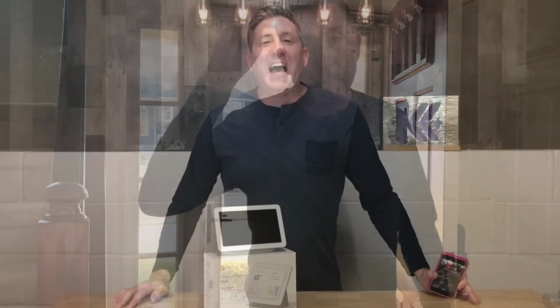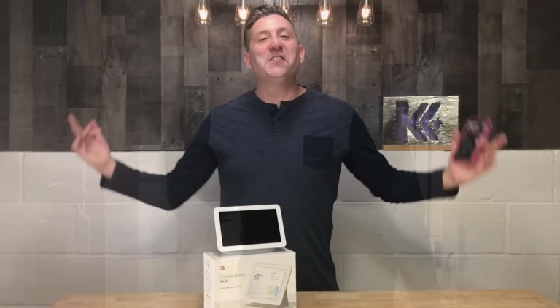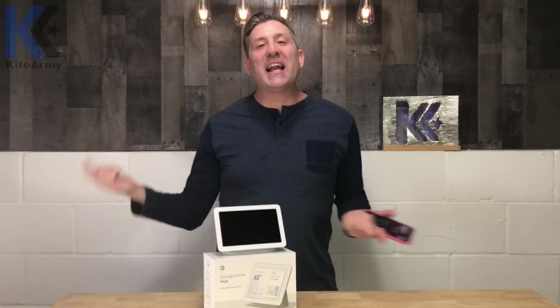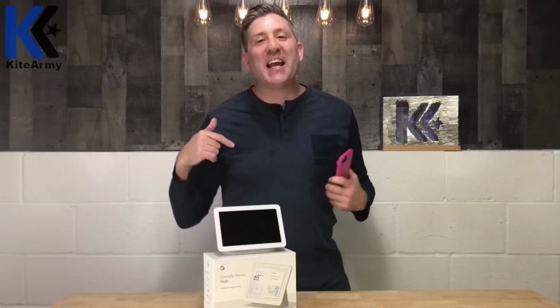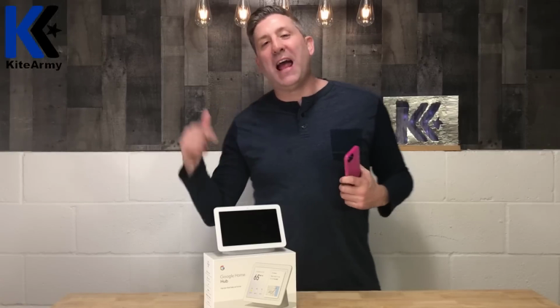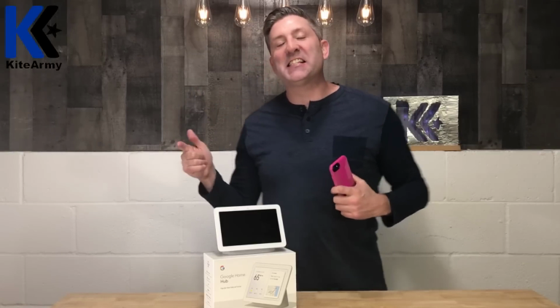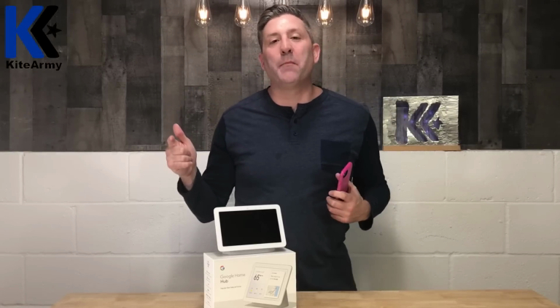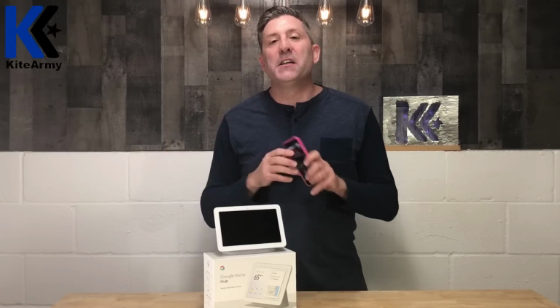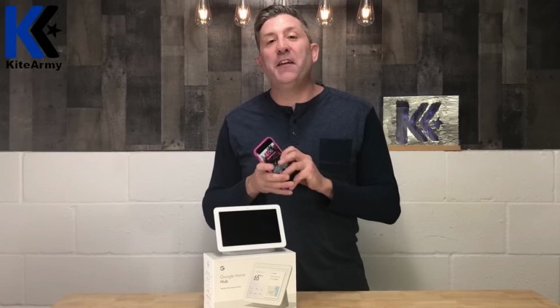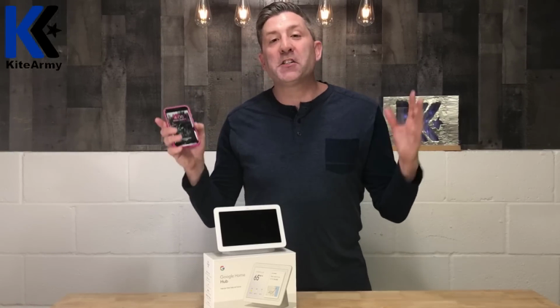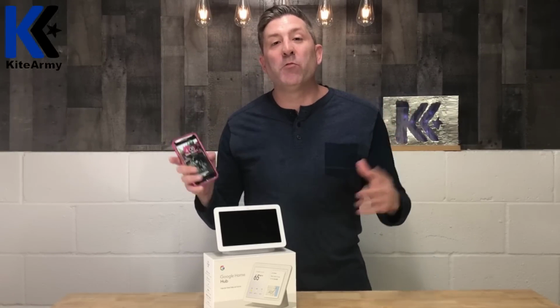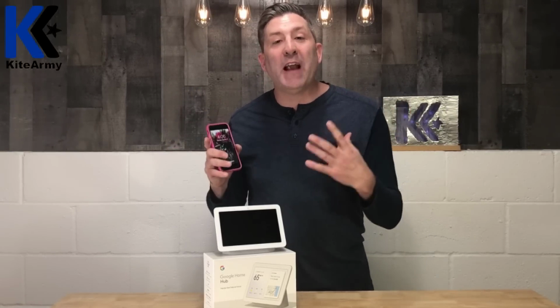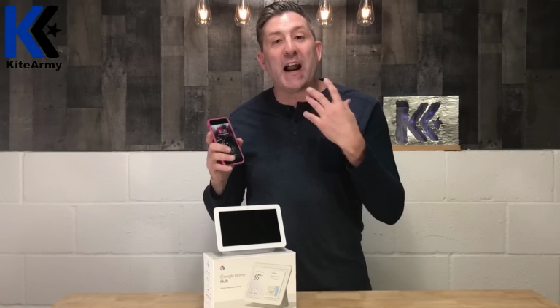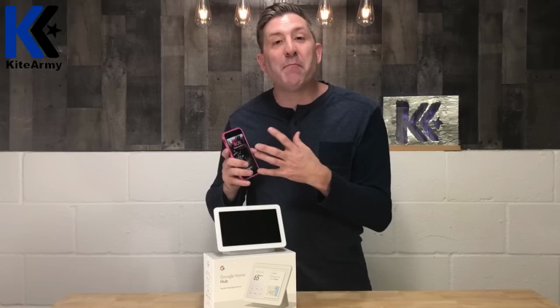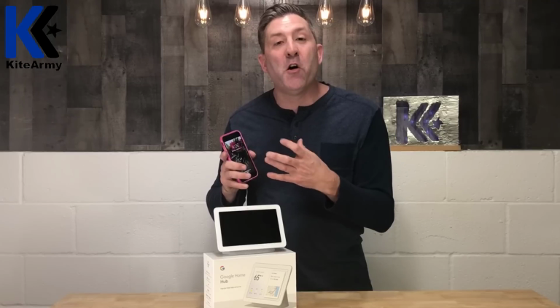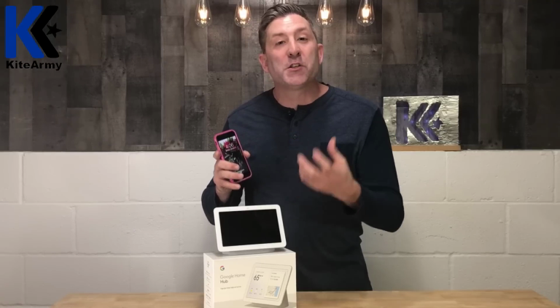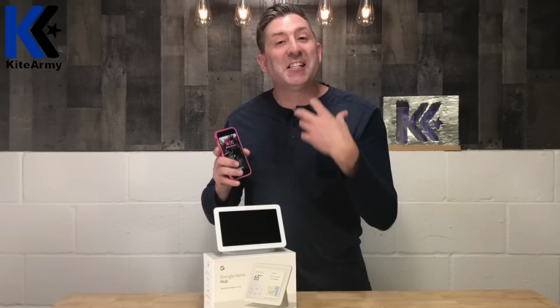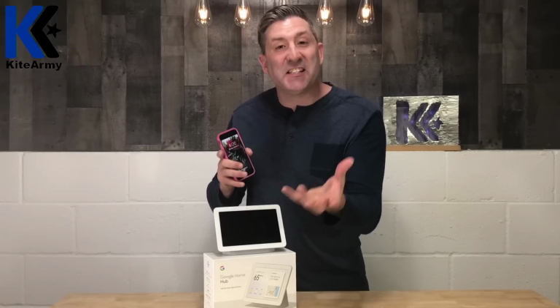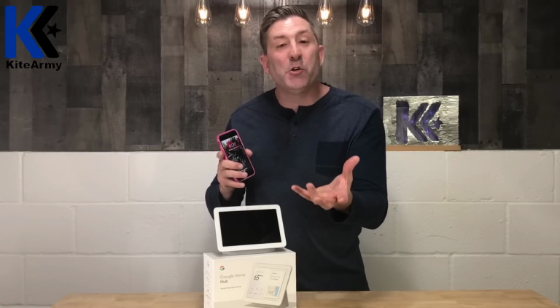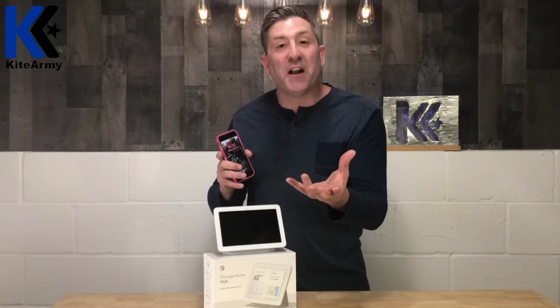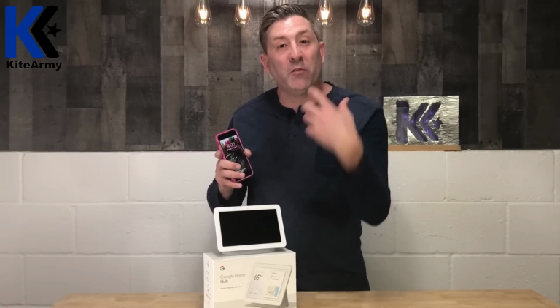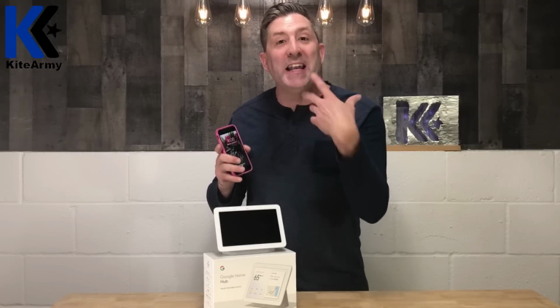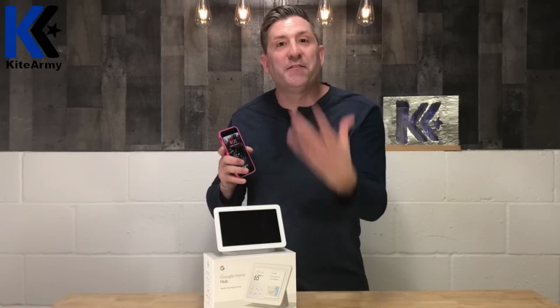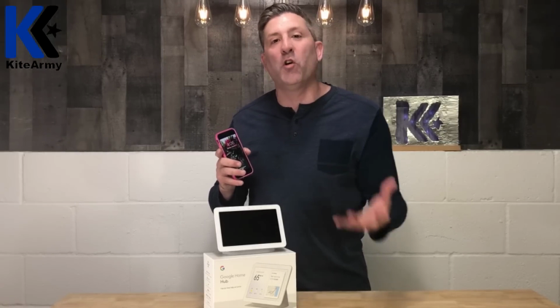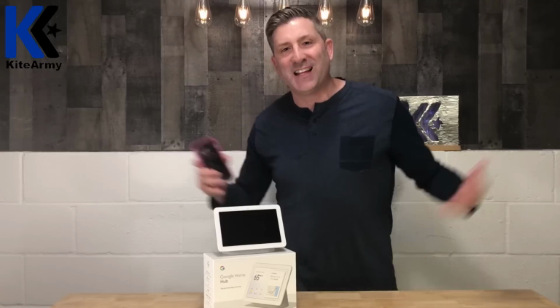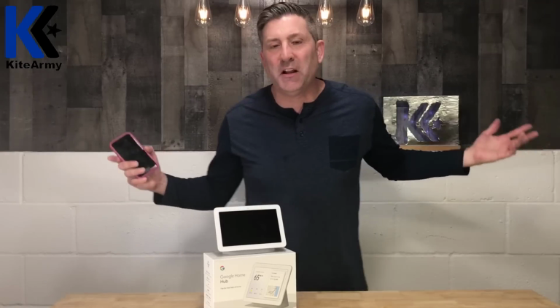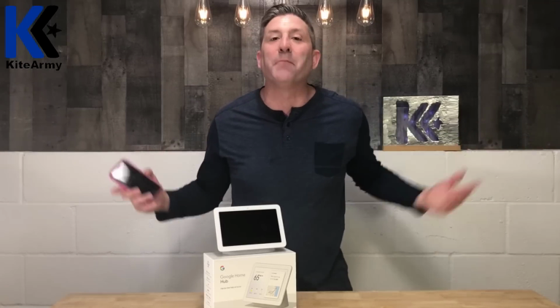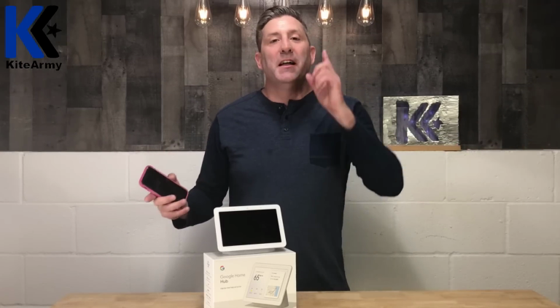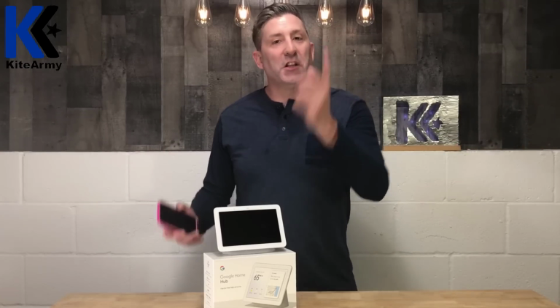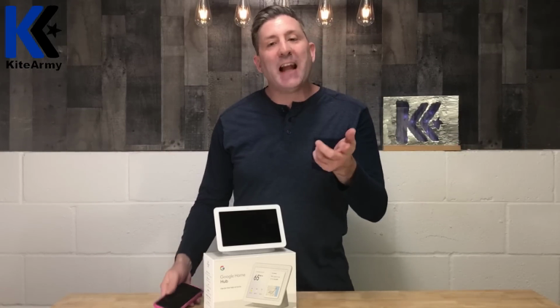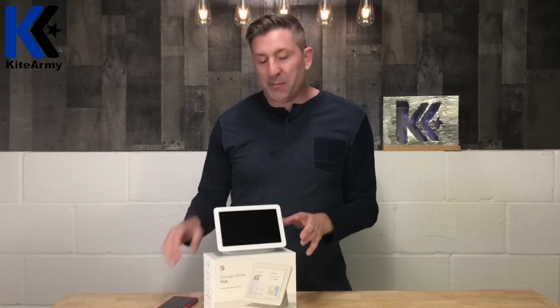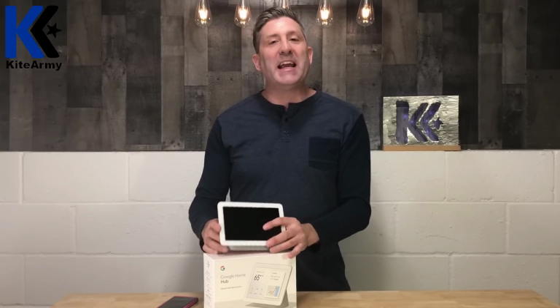Hi YouTube, my name is Andrew and this is Kite Army. So that video you saw me running around trying to find my phone so I could check to see who was at my front door ringing my Nest video doorbell — that's like a real thing. There's a solution to that problem, and it's right here.